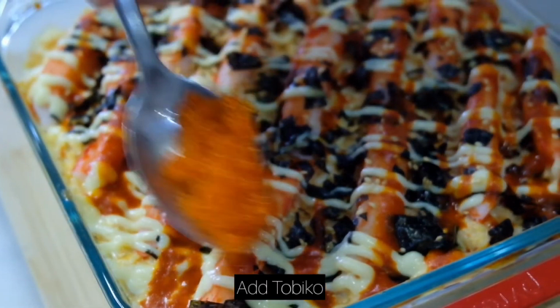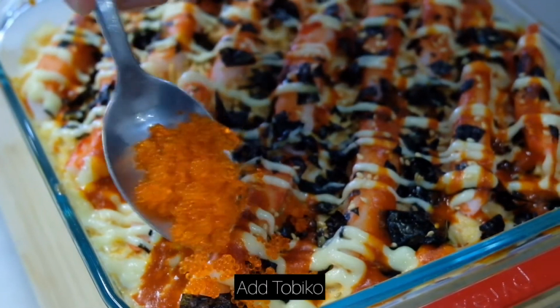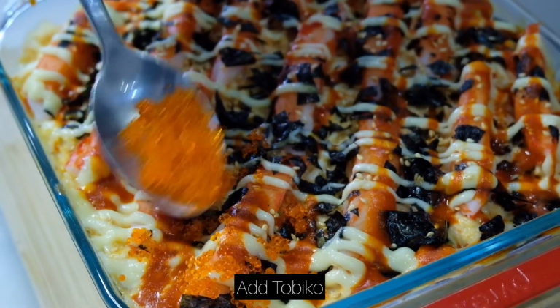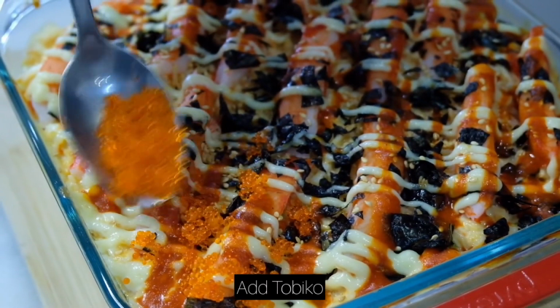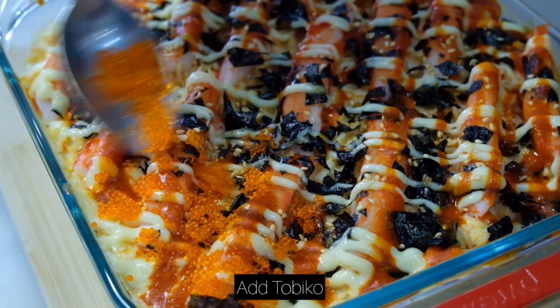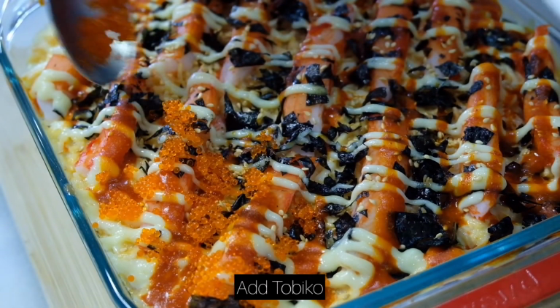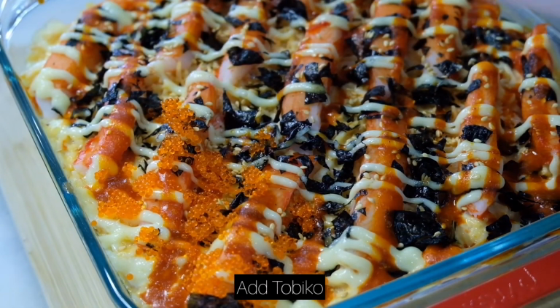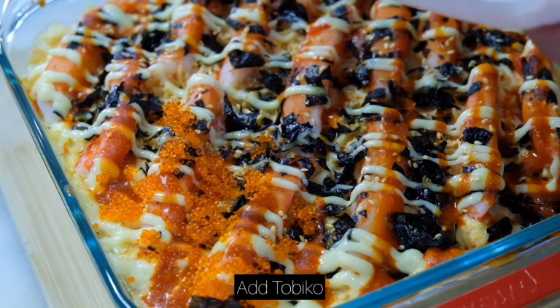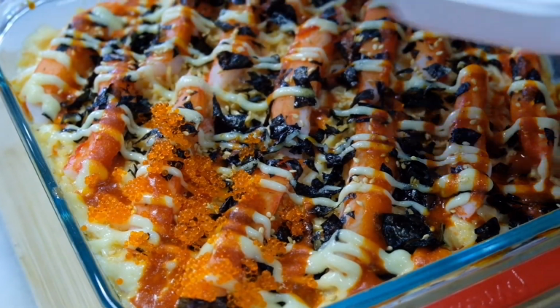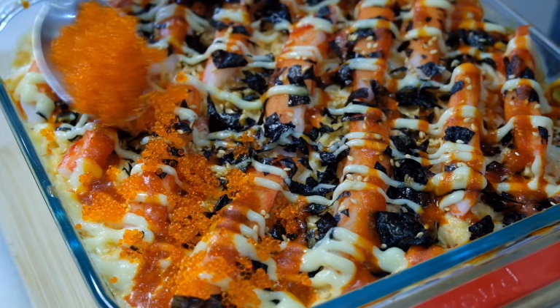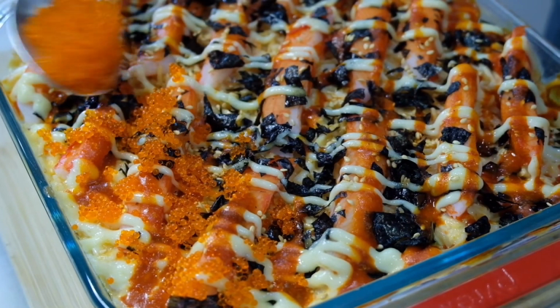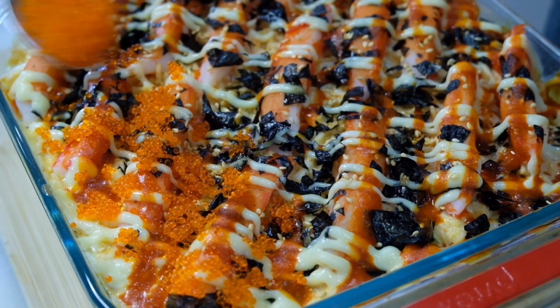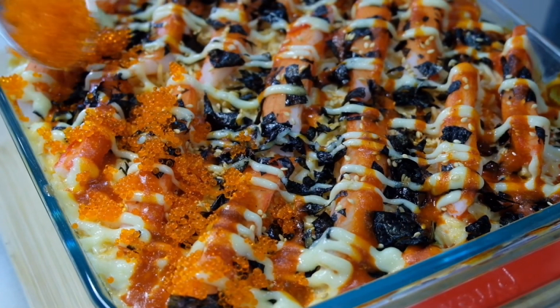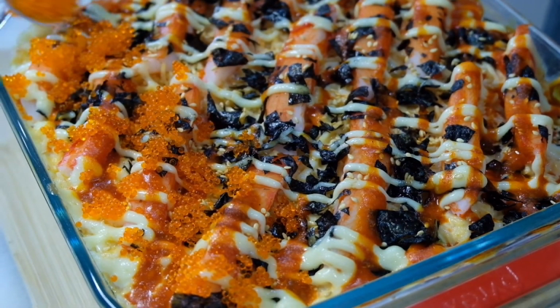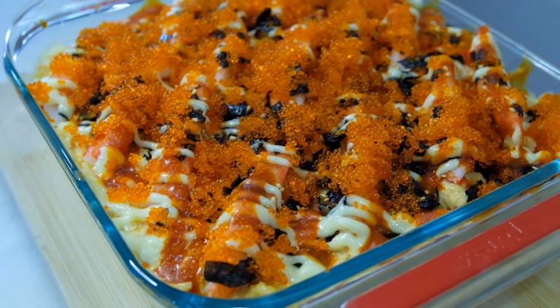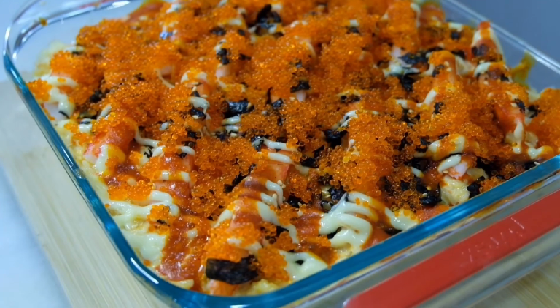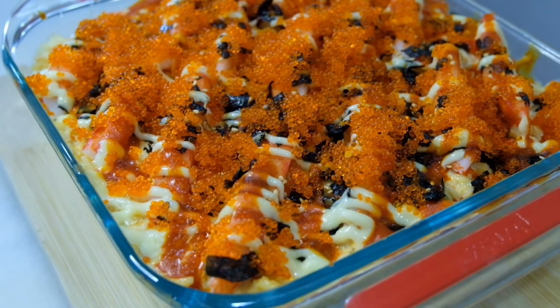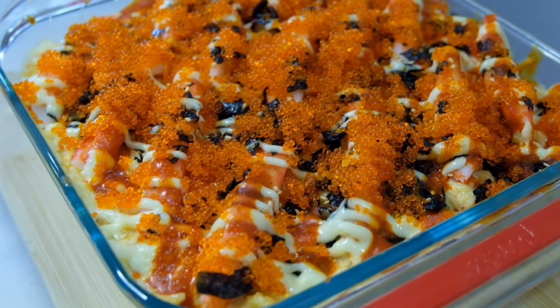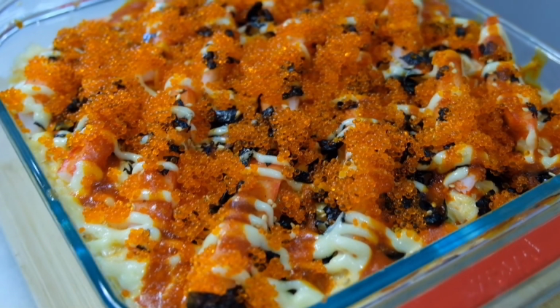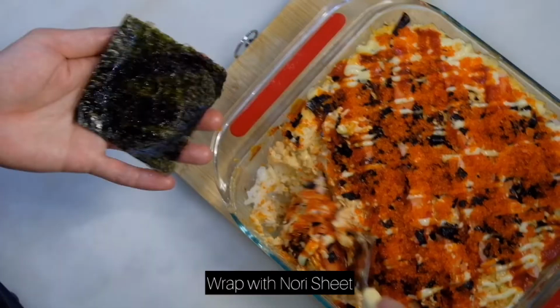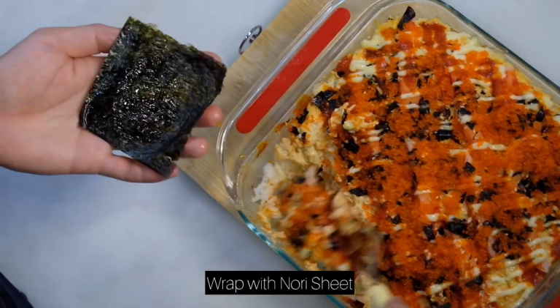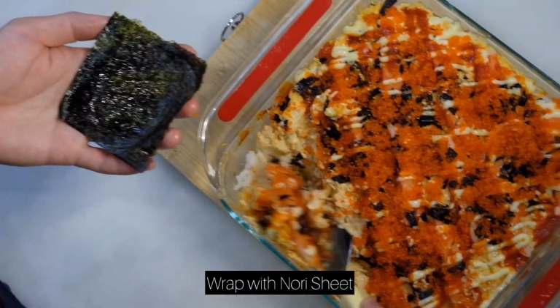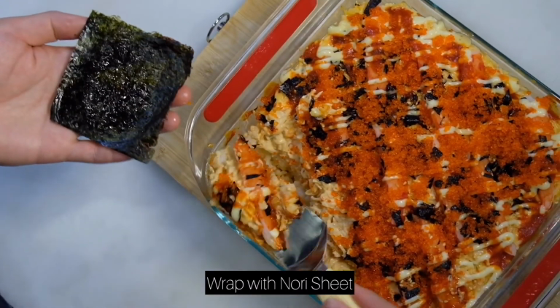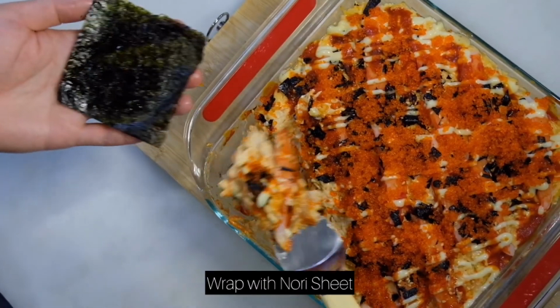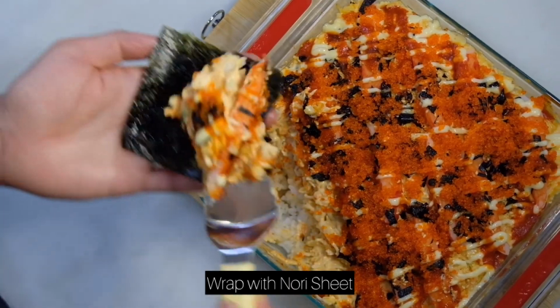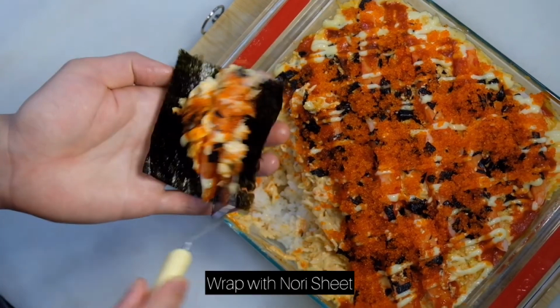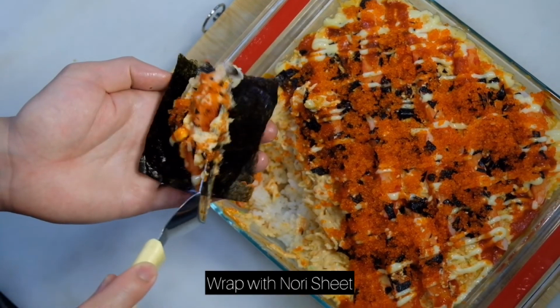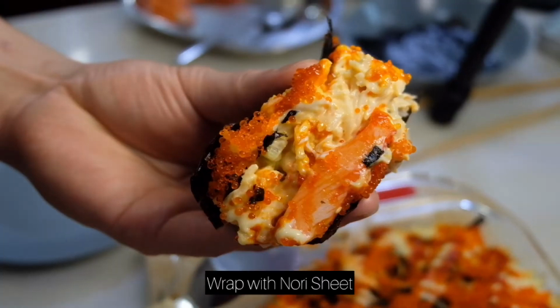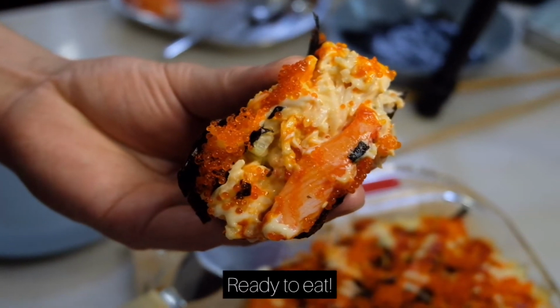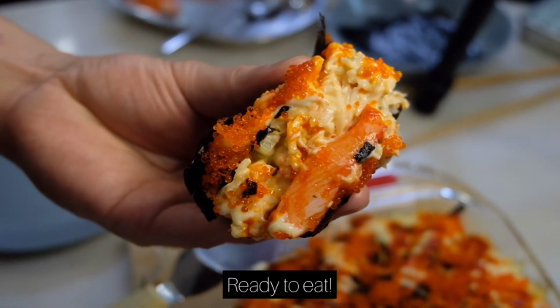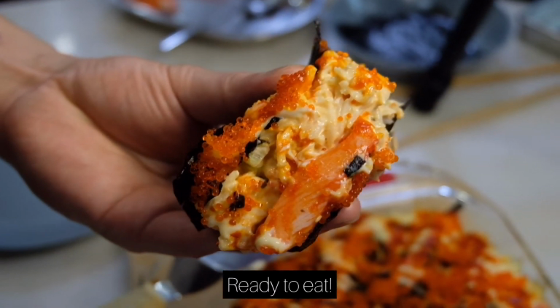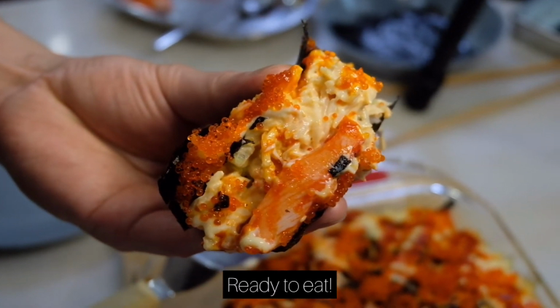Pop it in the oven for 5 to 7 minutes. If you like, you can add some tobiko on the baked sushi before you serve. Just pick it up, slap it on the nori sheet, and there you have your baked sushi.